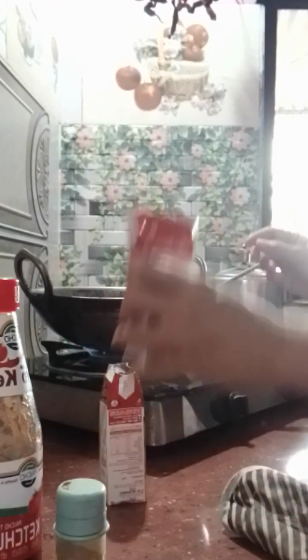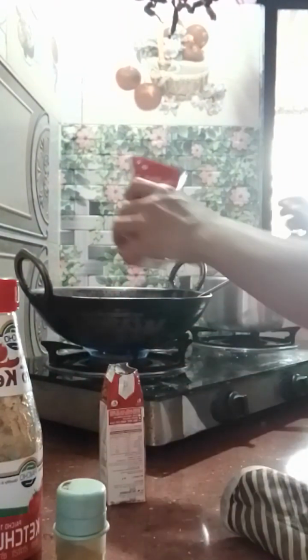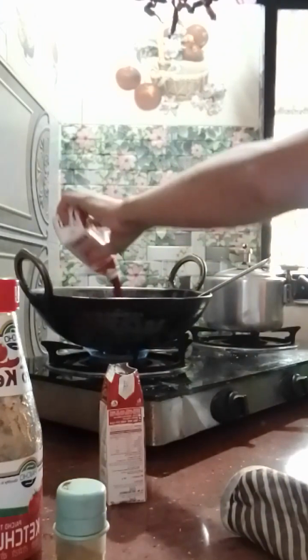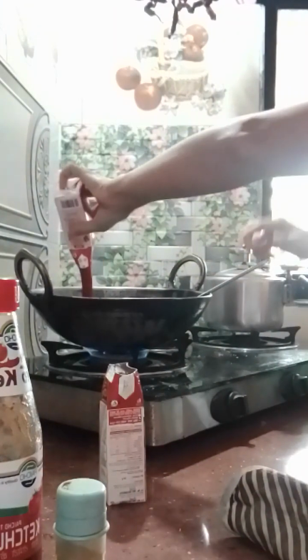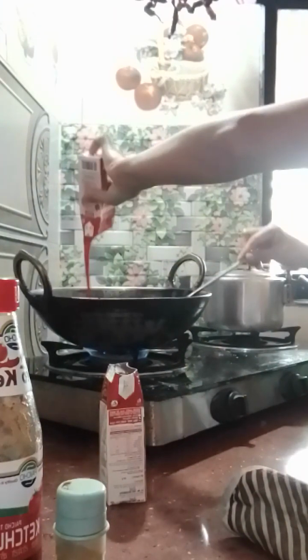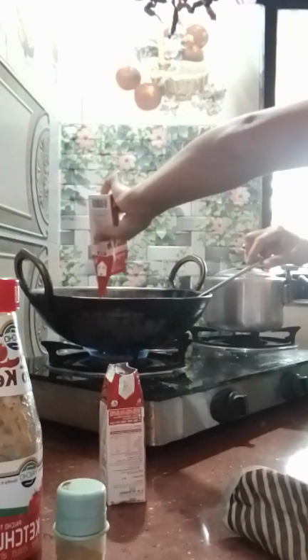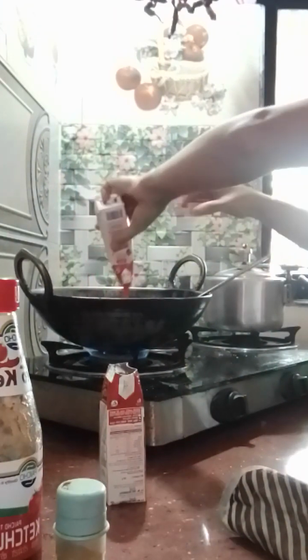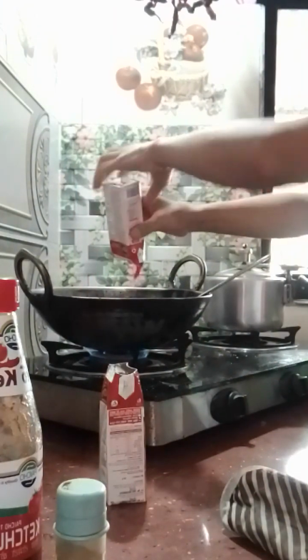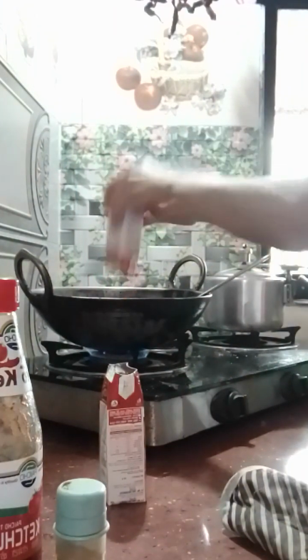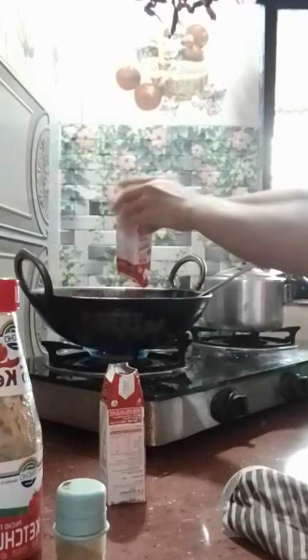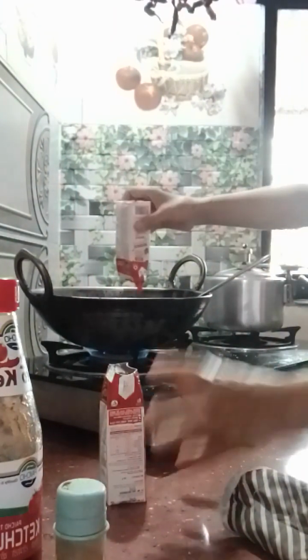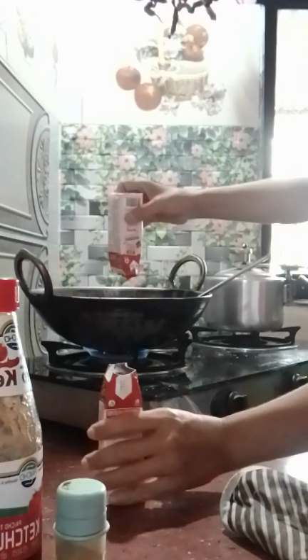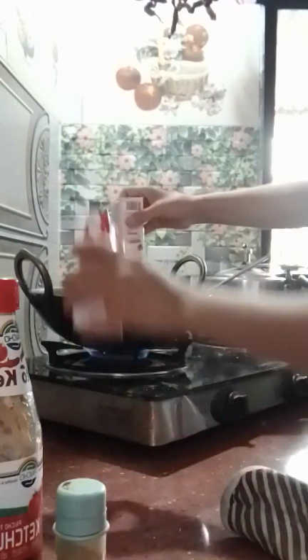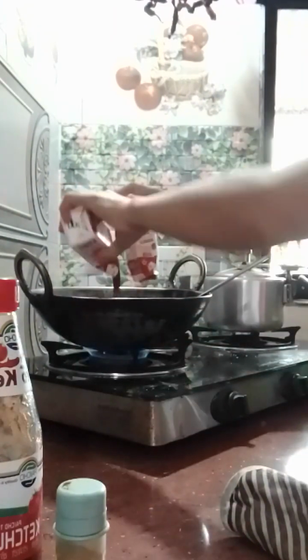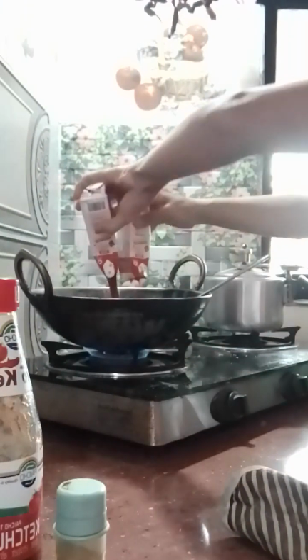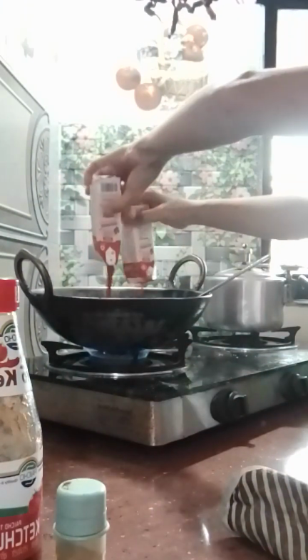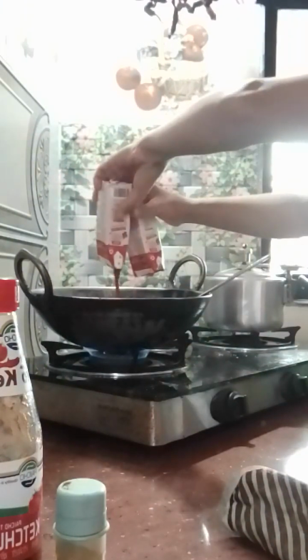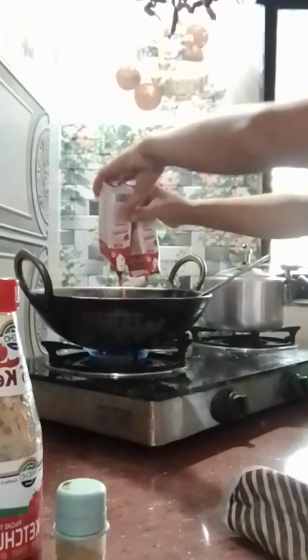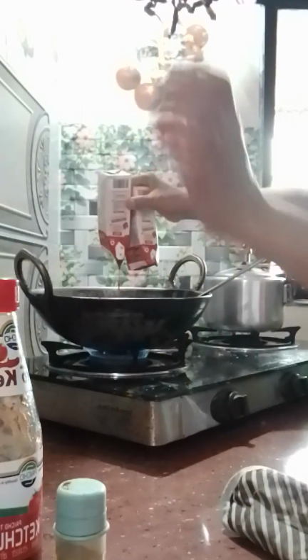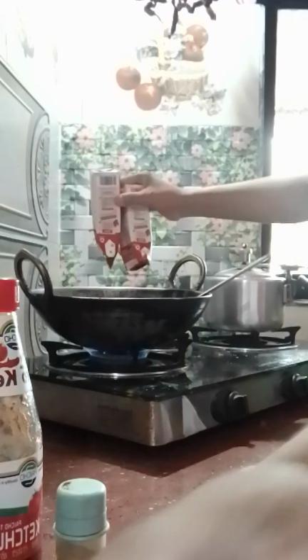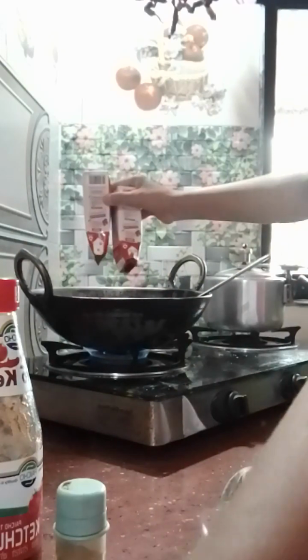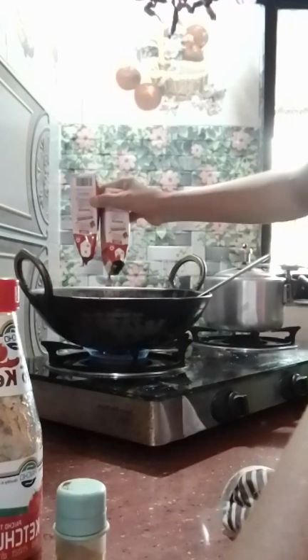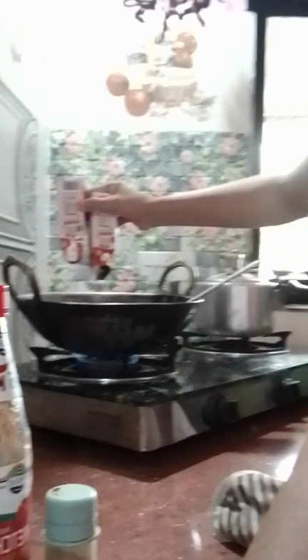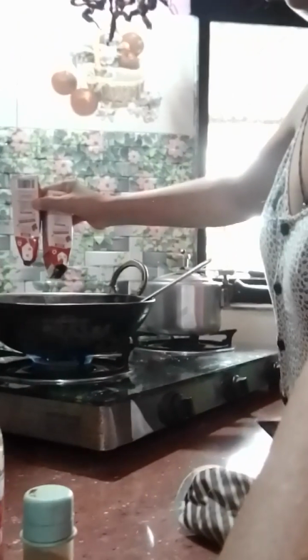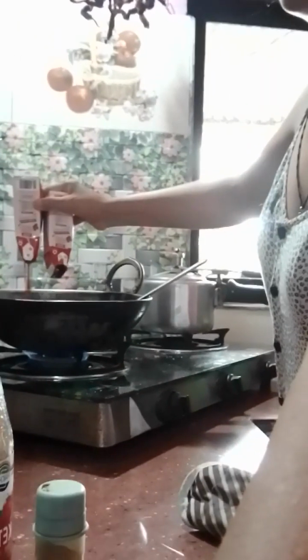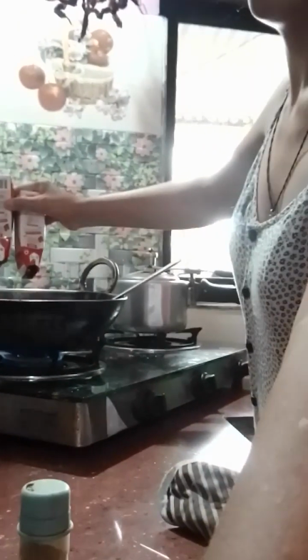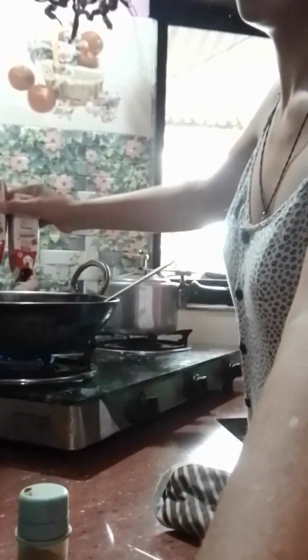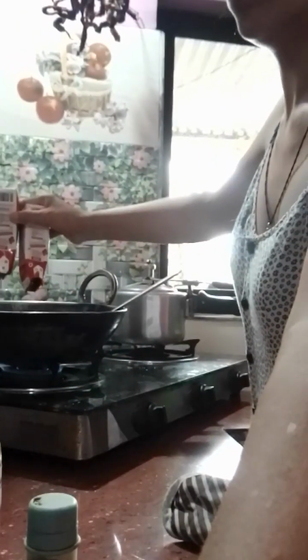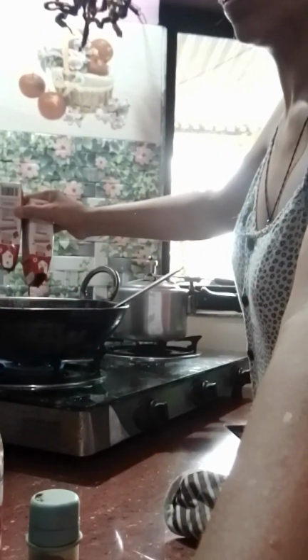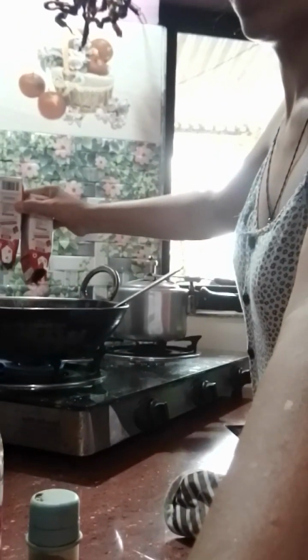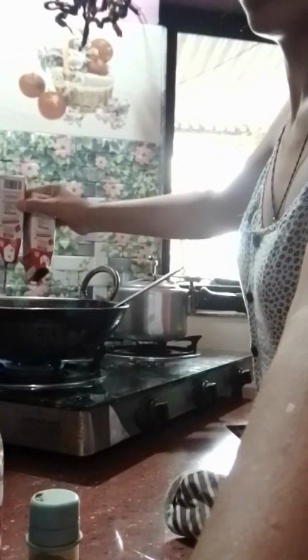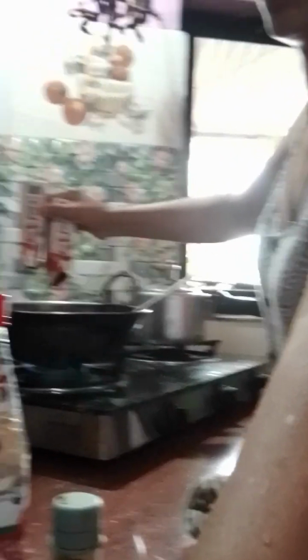So, Tia wants to eat spaghetti, and my husband also wants to eat spaghetti. What will I do? That's why I try.